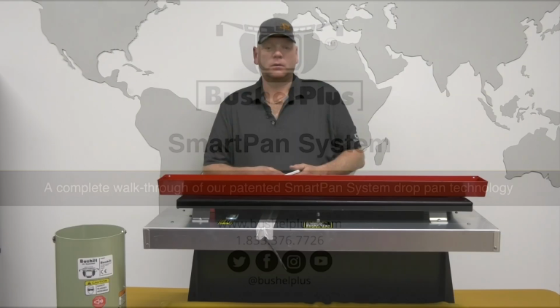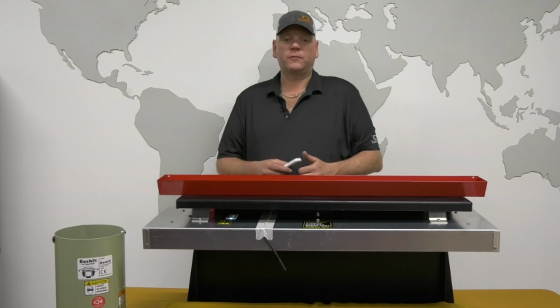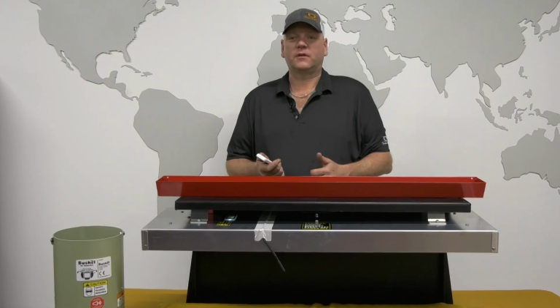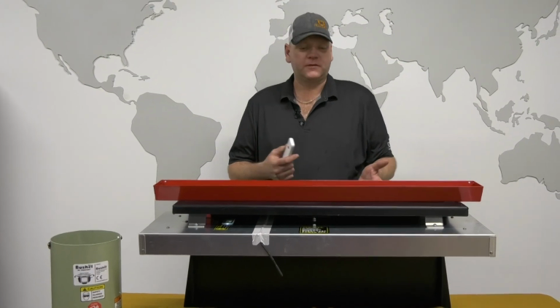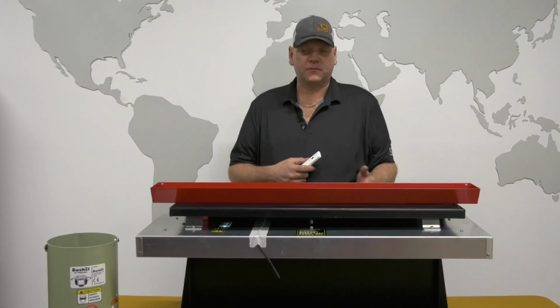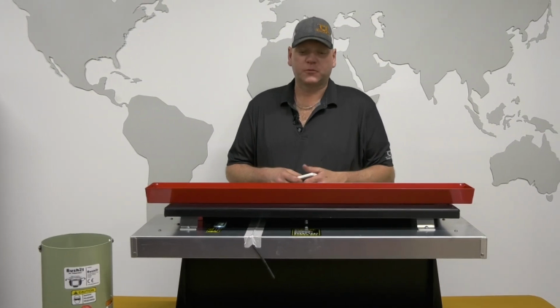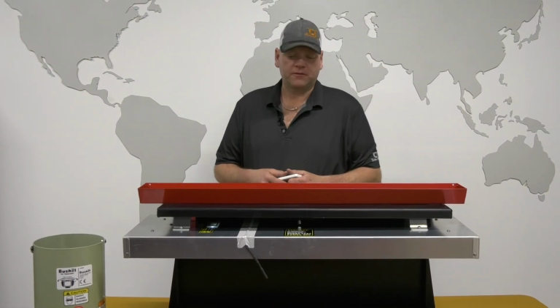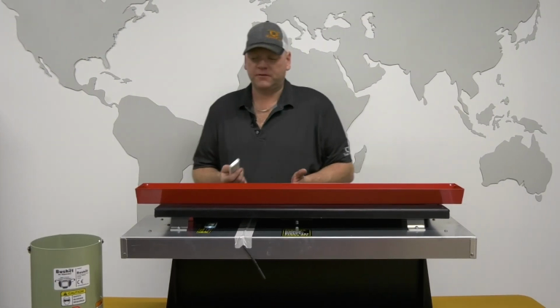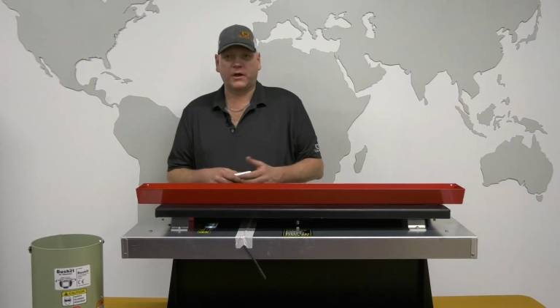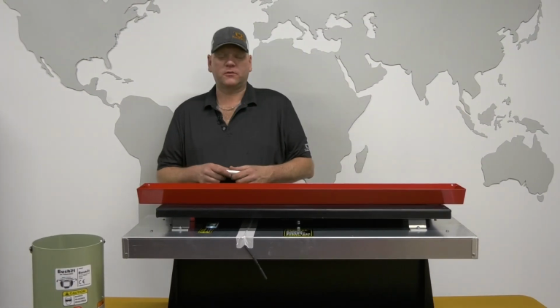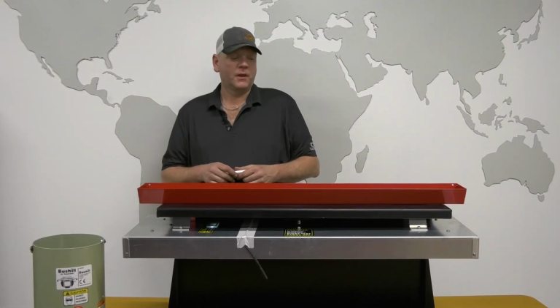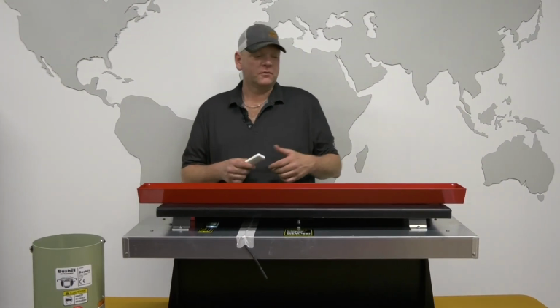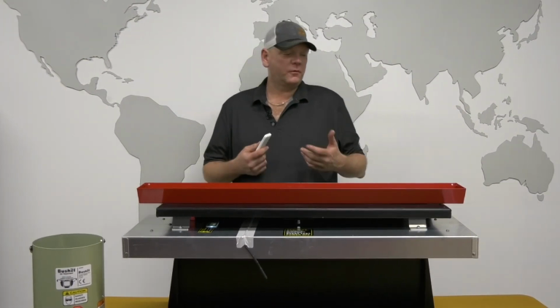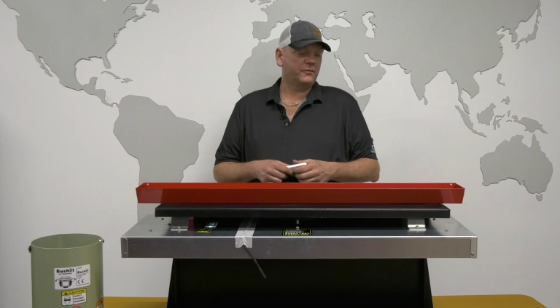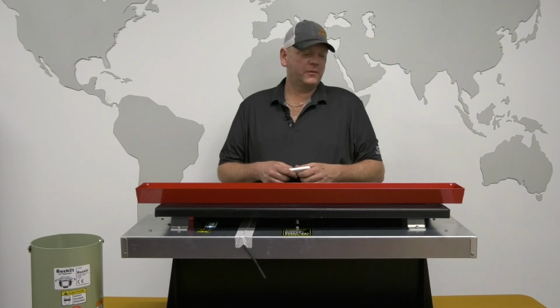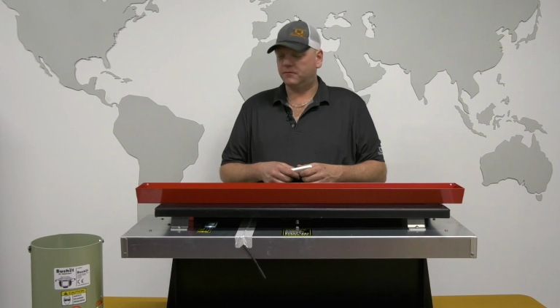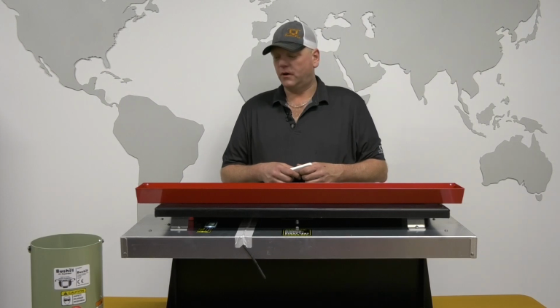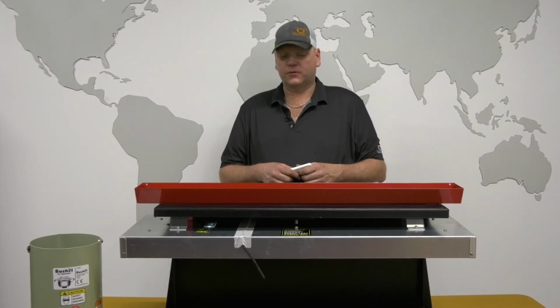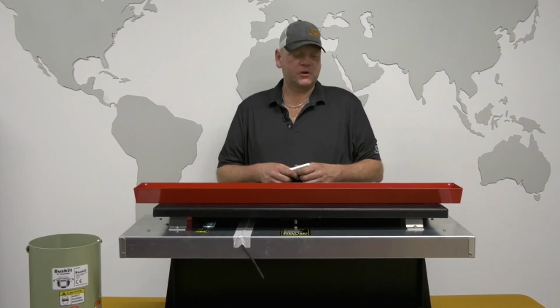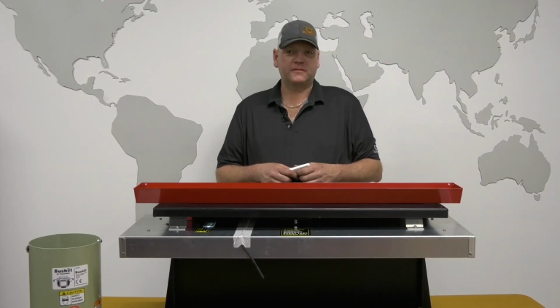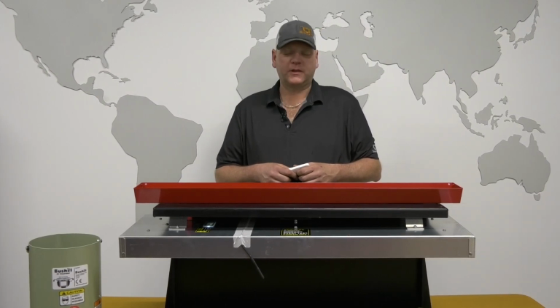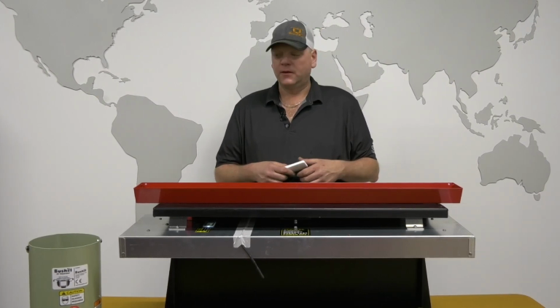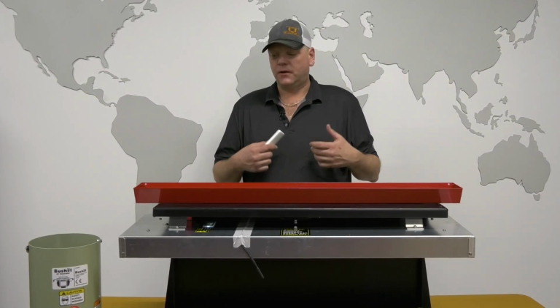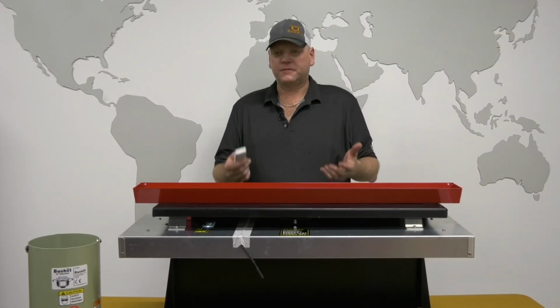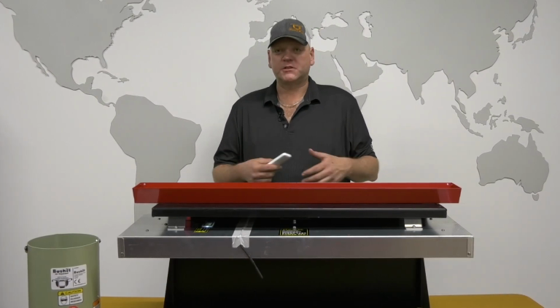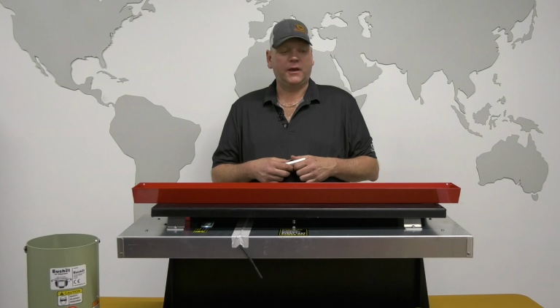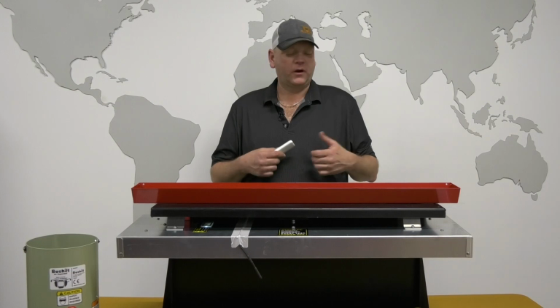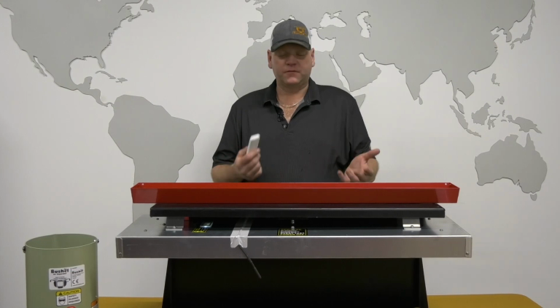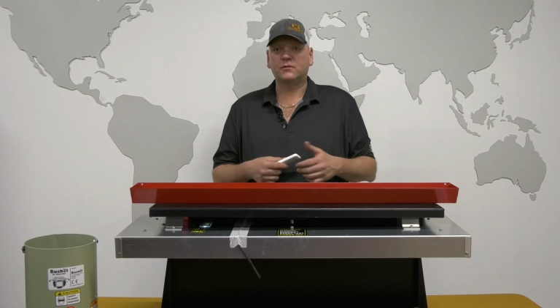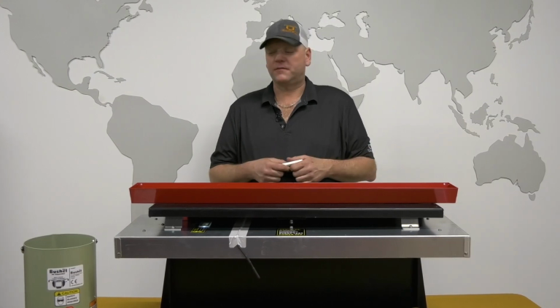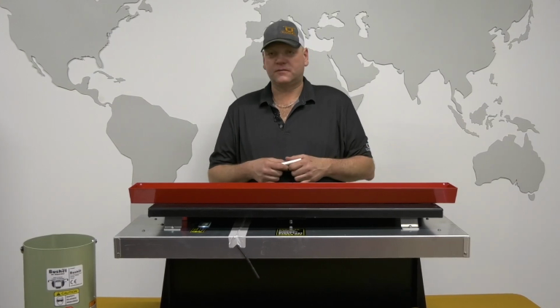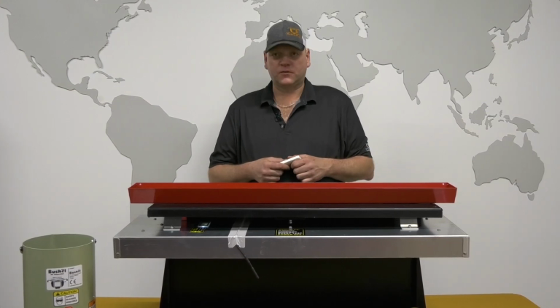Hi, my name is Chris and I'm one of the TSMs here with Bushell Plus, based in Brannan, Manitoba. We're going to go through a few minutes of what our 40-inch drop-pan systems look like, how they function, and what the value of having one of these systems is.